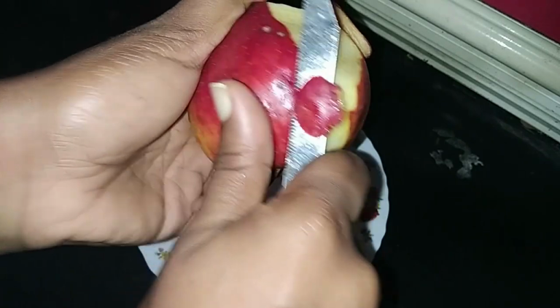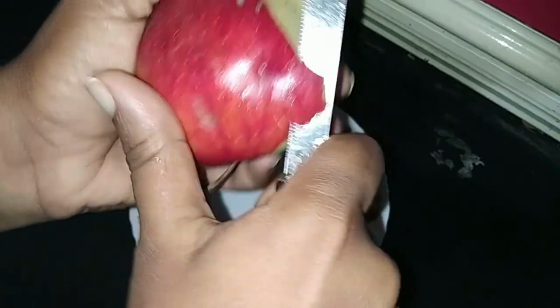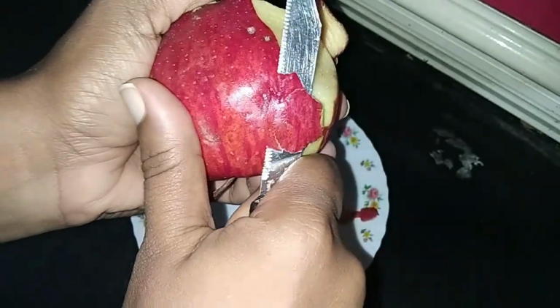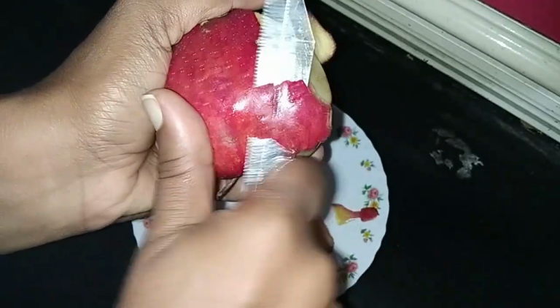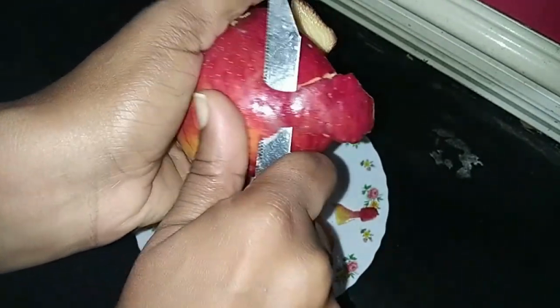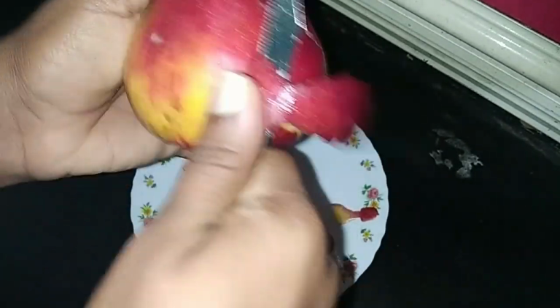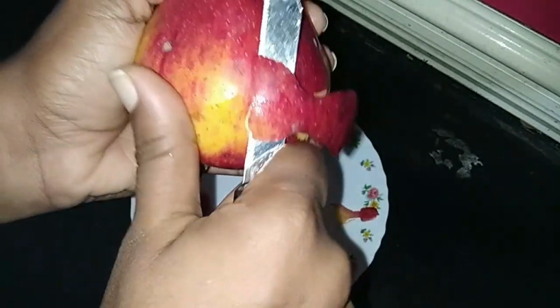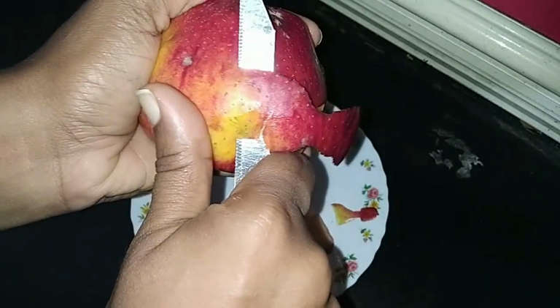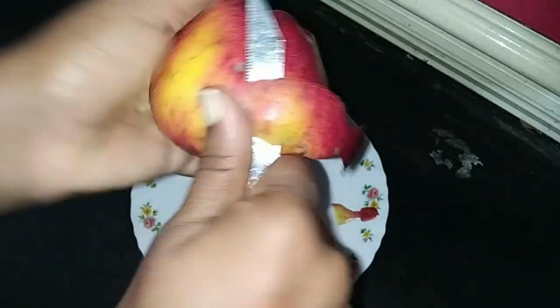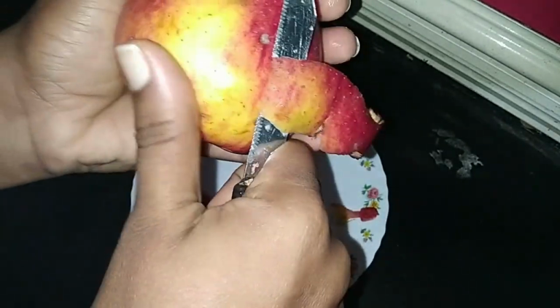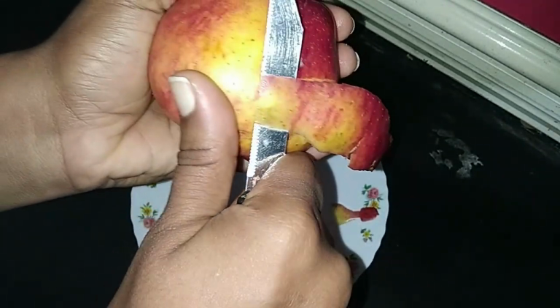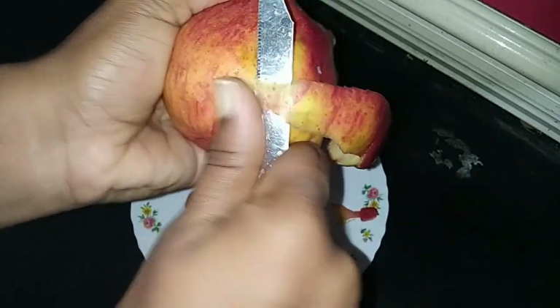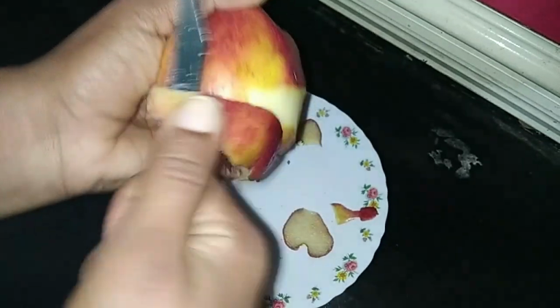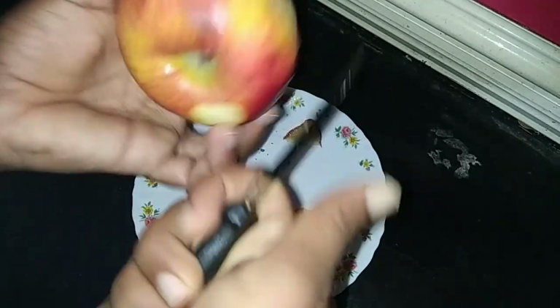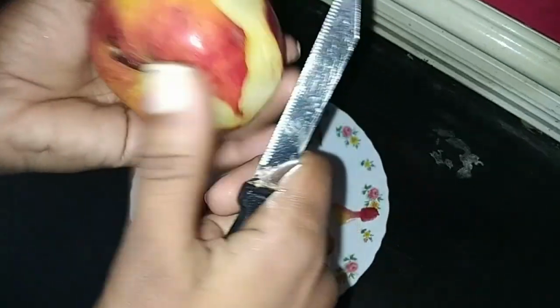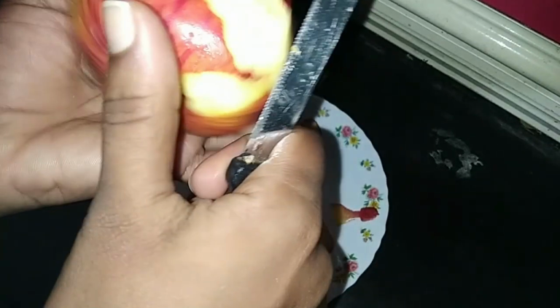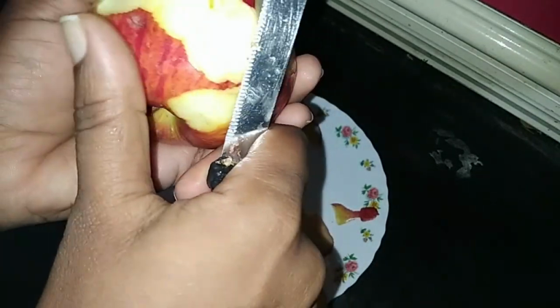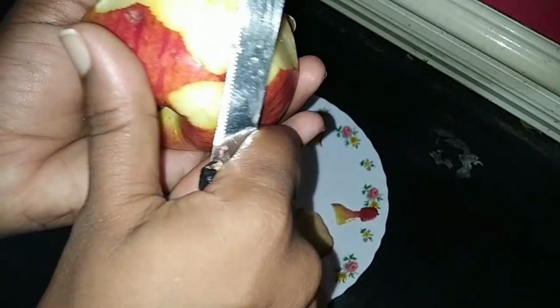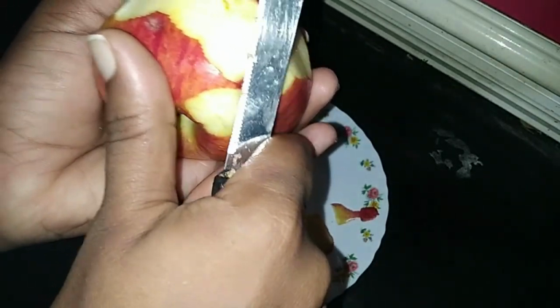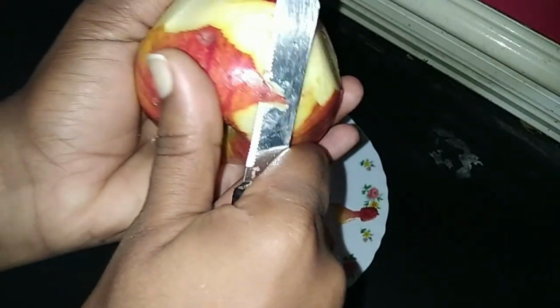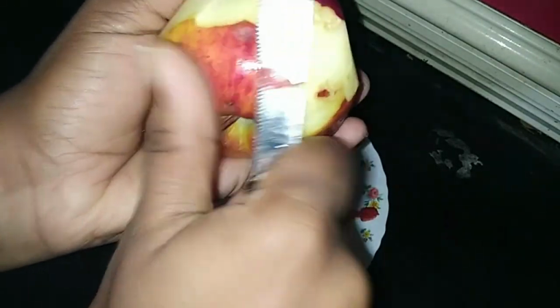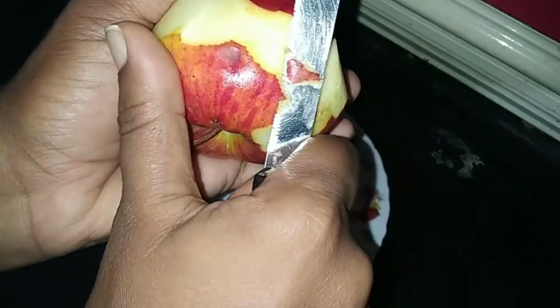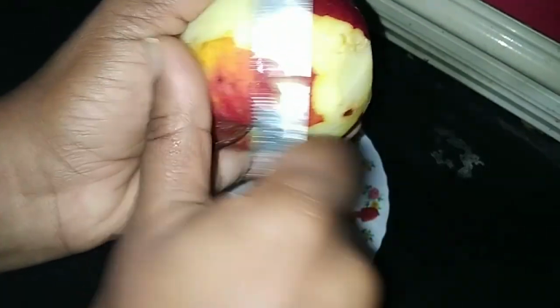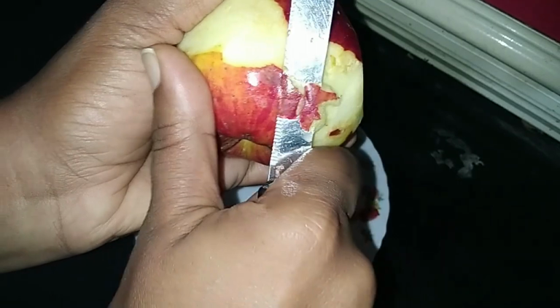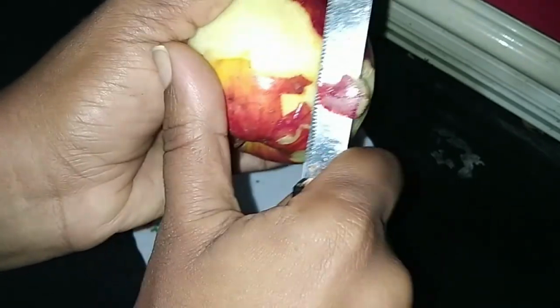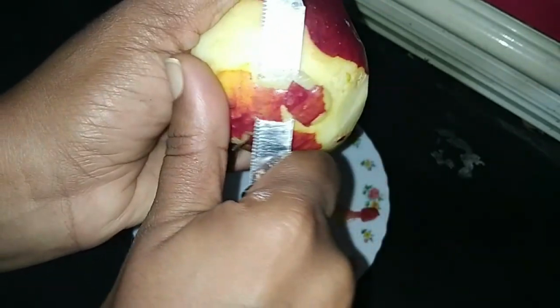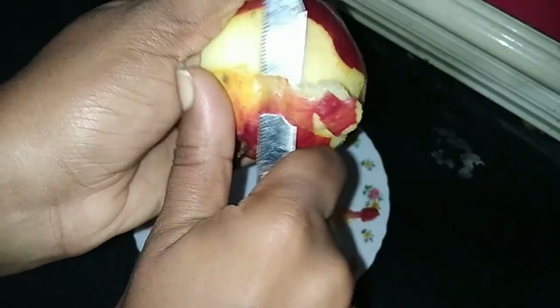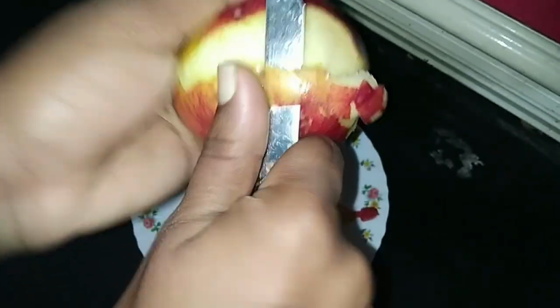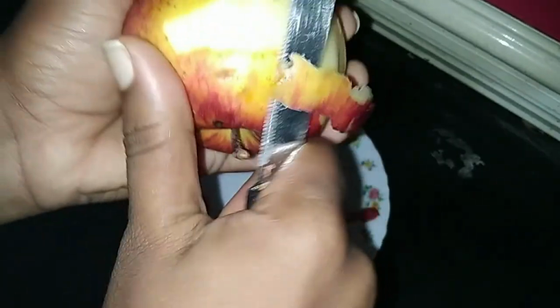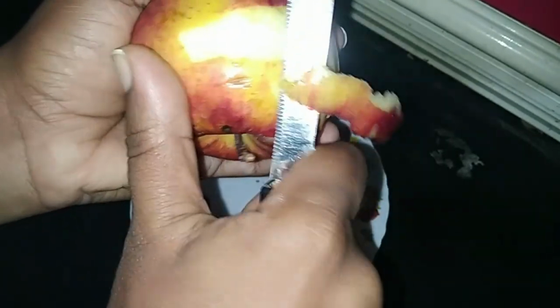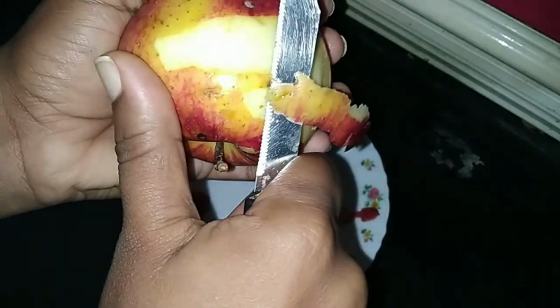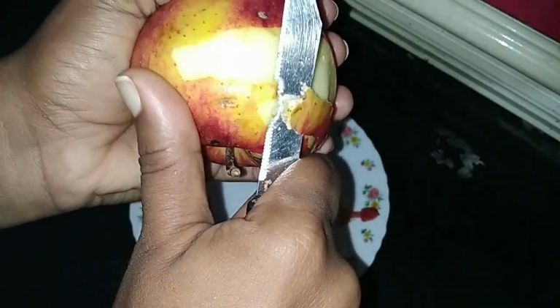It is not easy to eat. It is a variety of apple pudding, juice, shake, and we are ready to cook the apple.